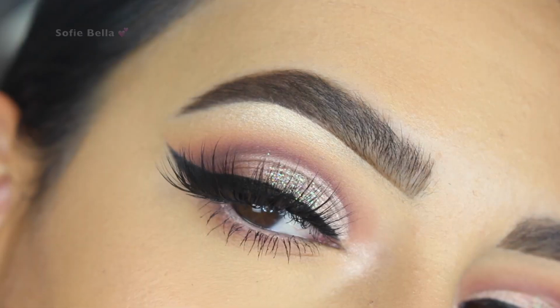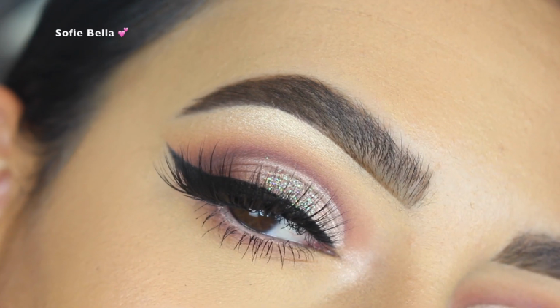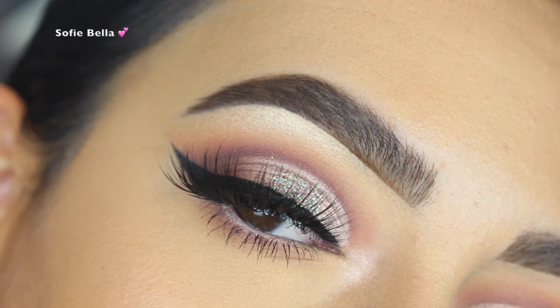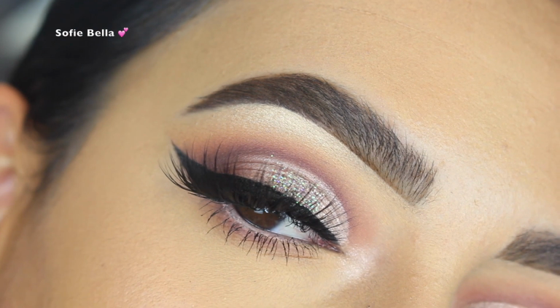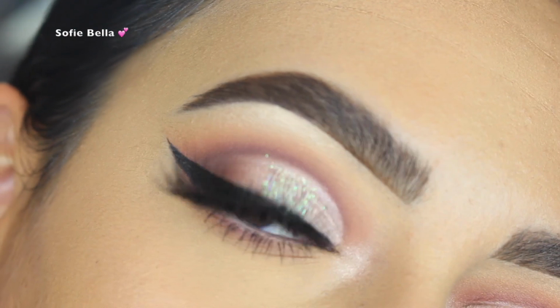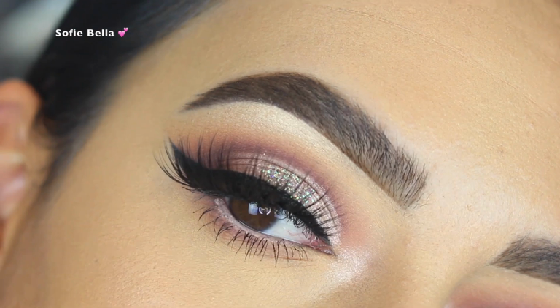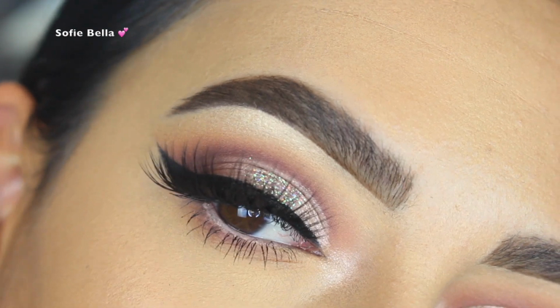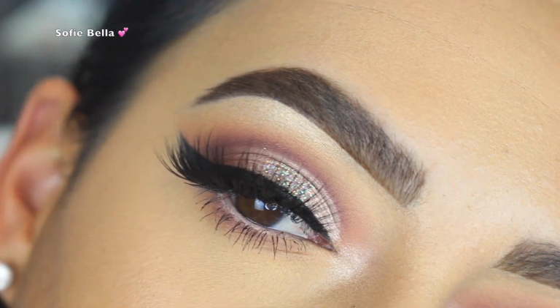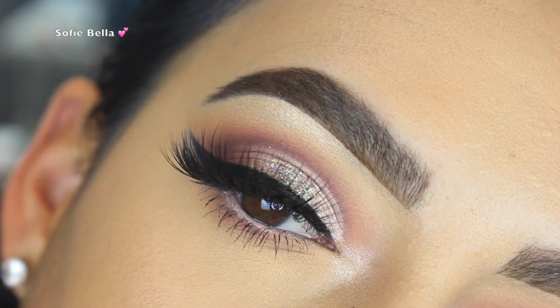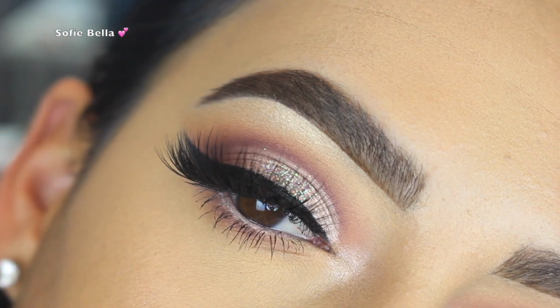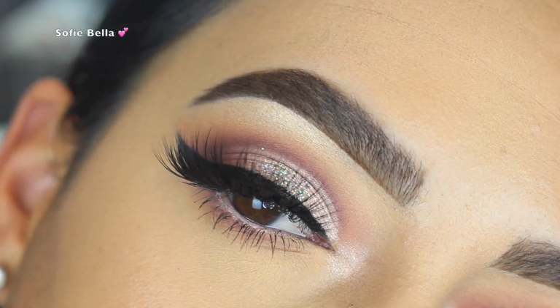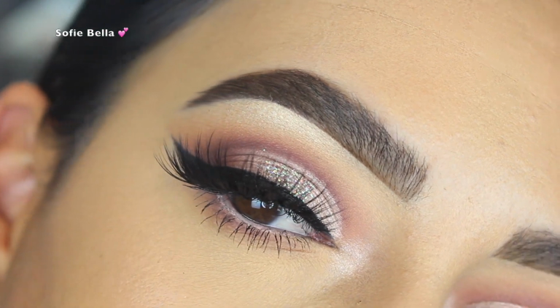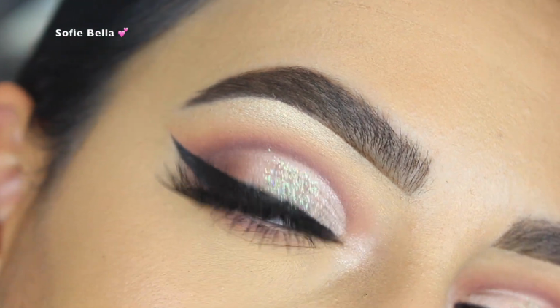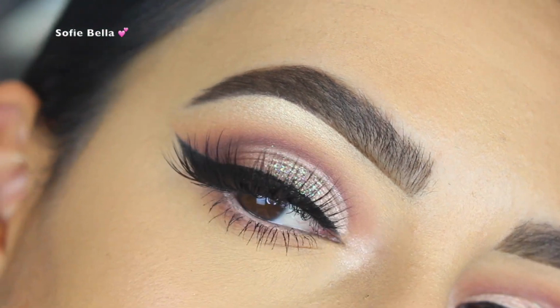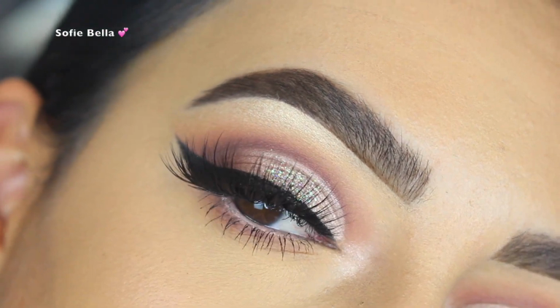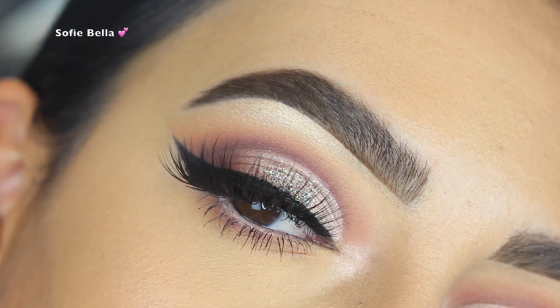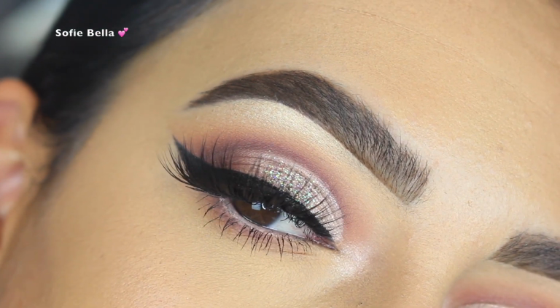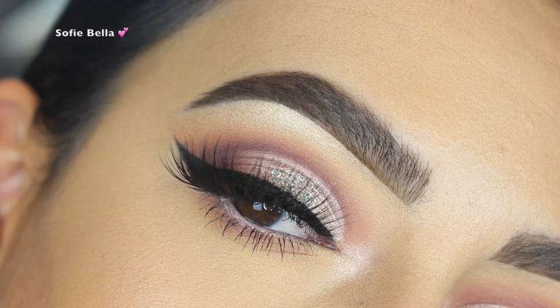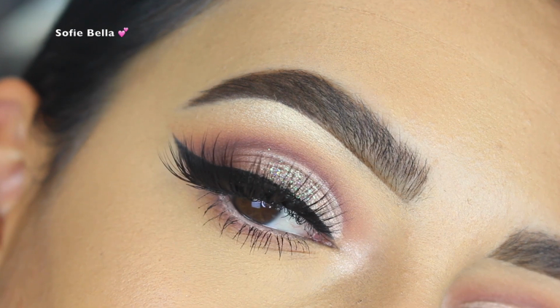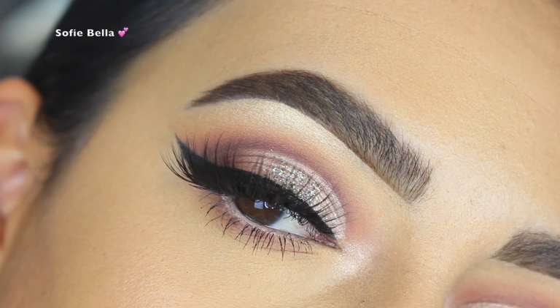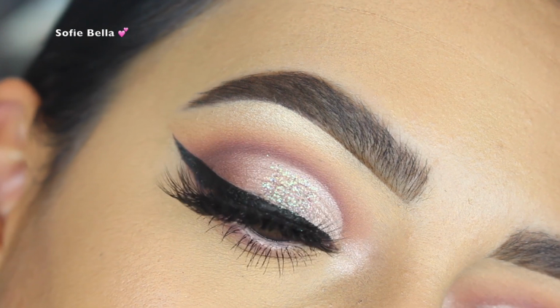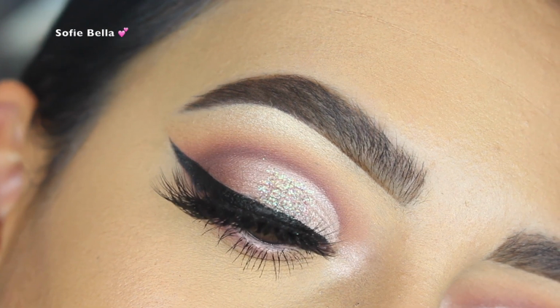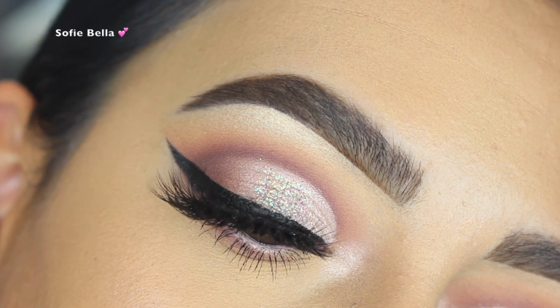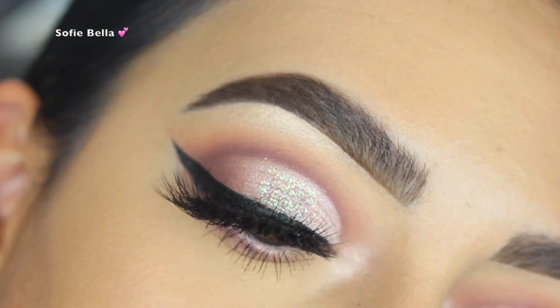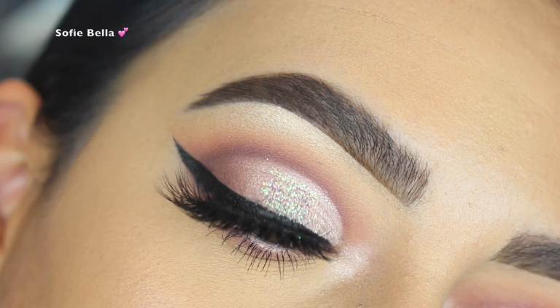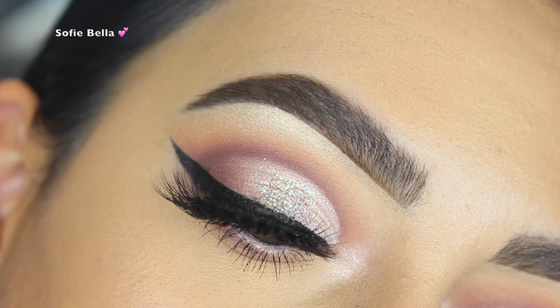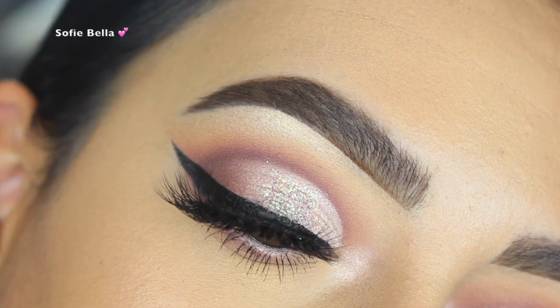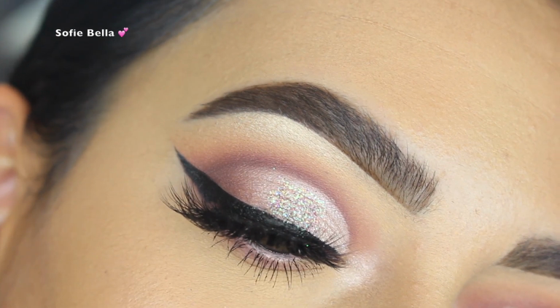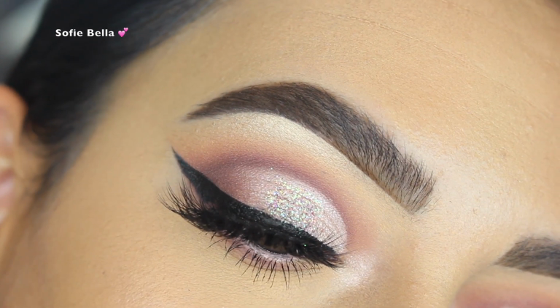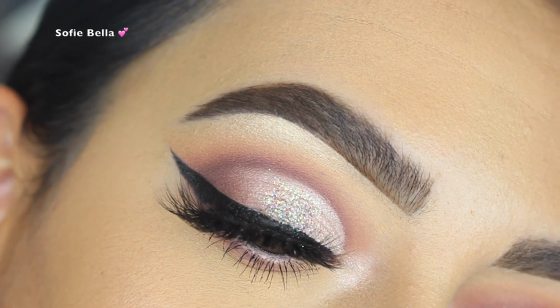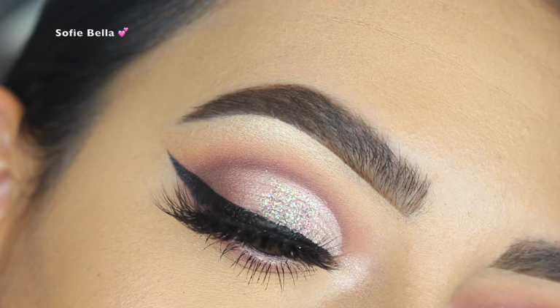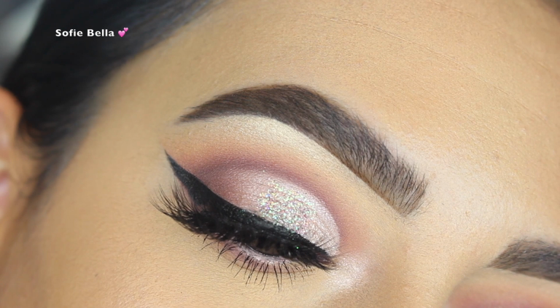Hey everyone, welcome back to our channel. It's Bella here. In today's tutorial I used the new You Had Me at Hello palette from Colourpop. So if you want to see how I achieved this look, then please keep on watching.